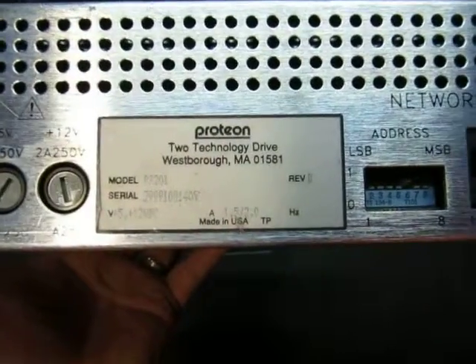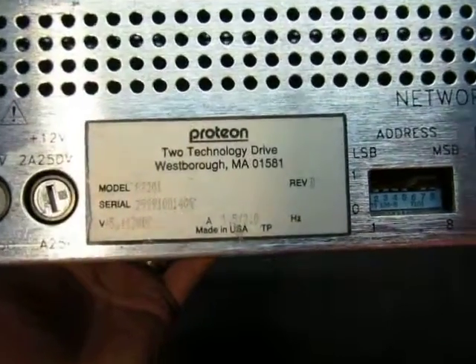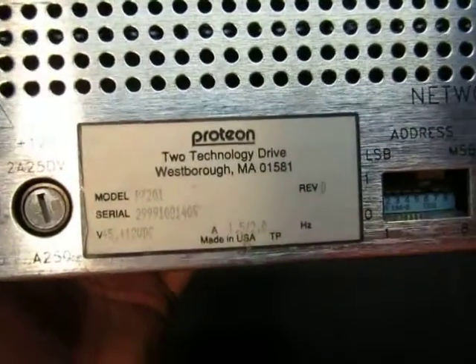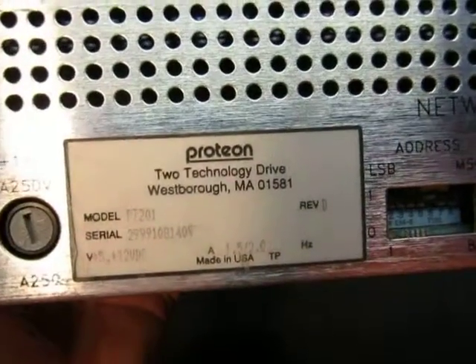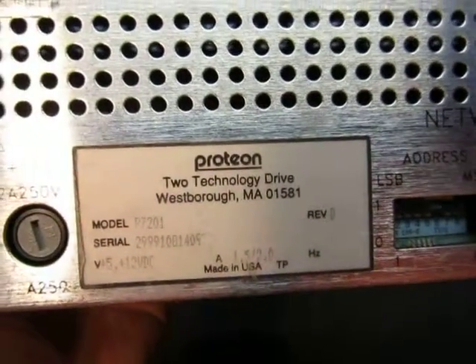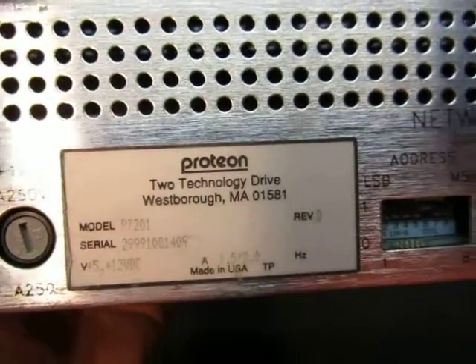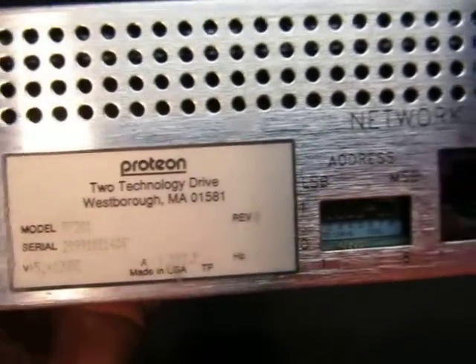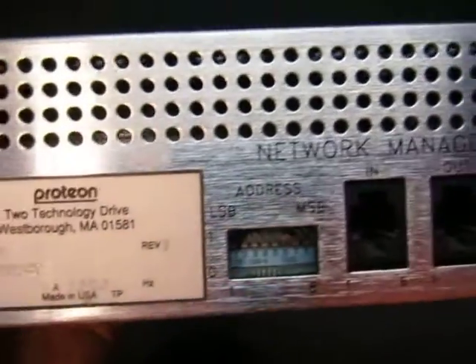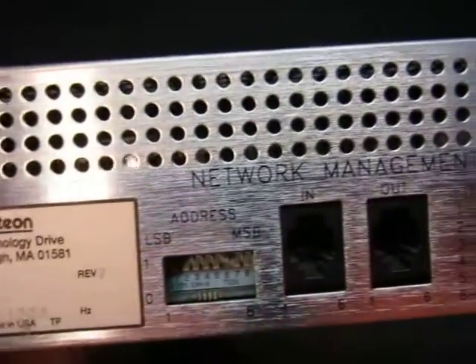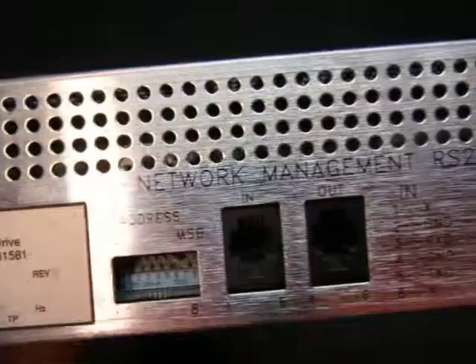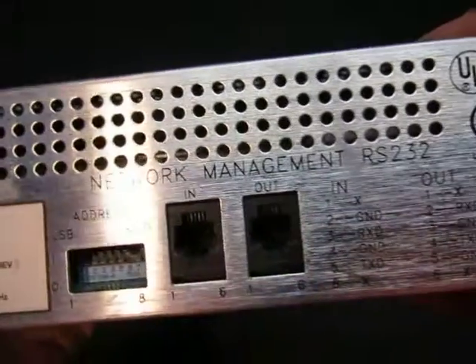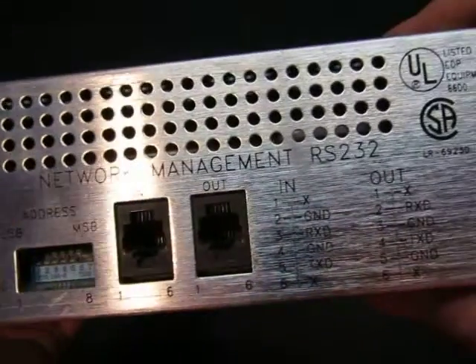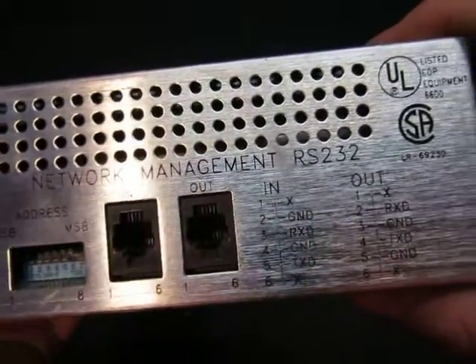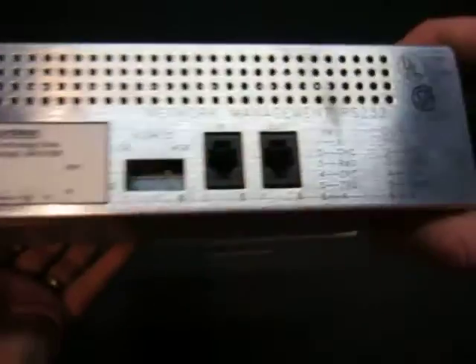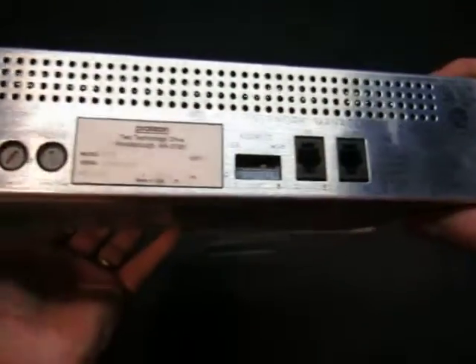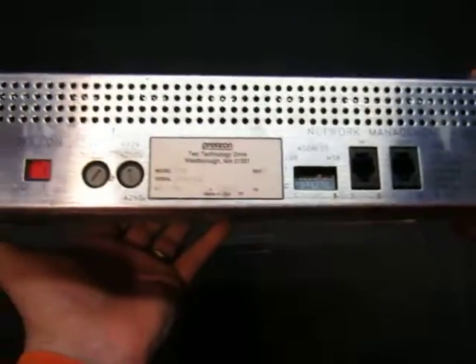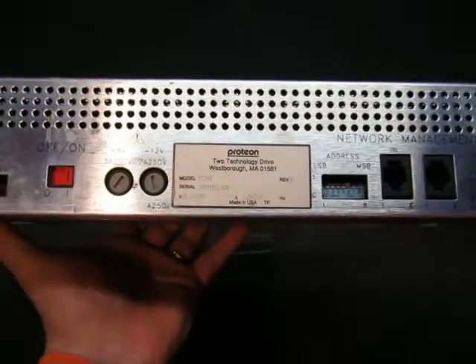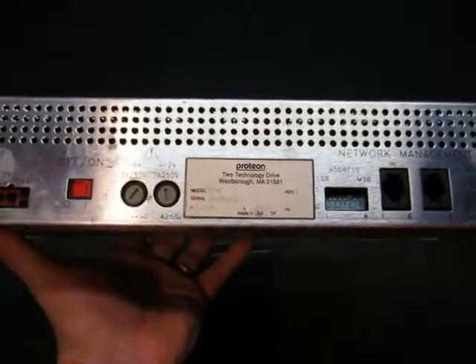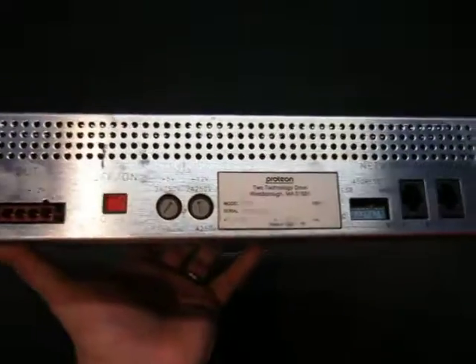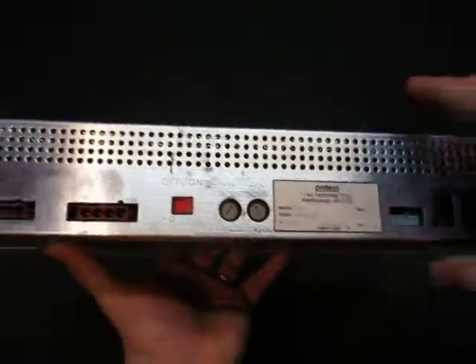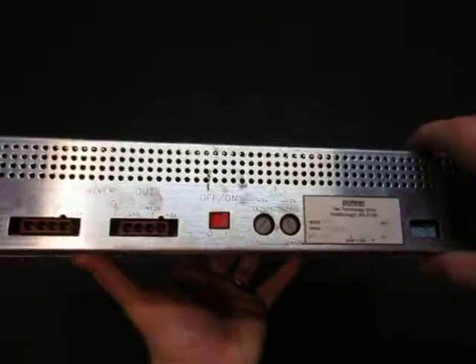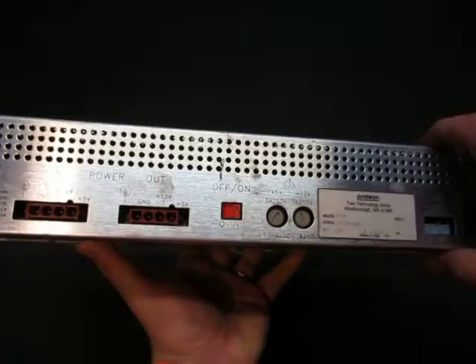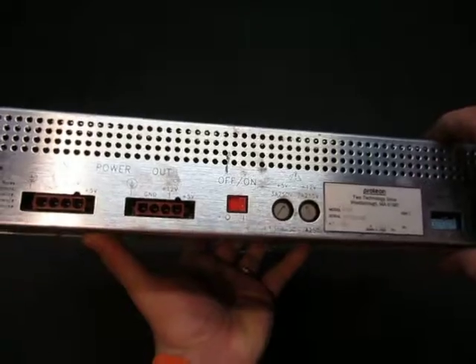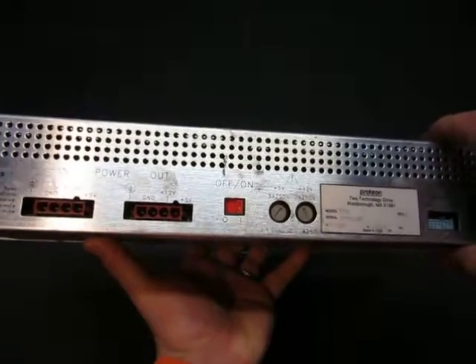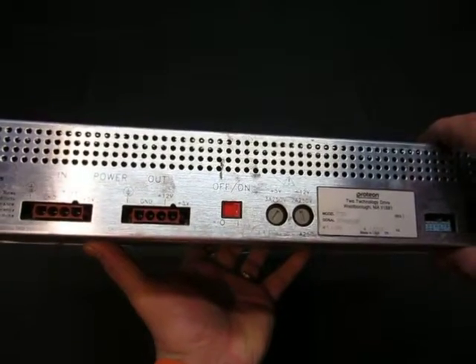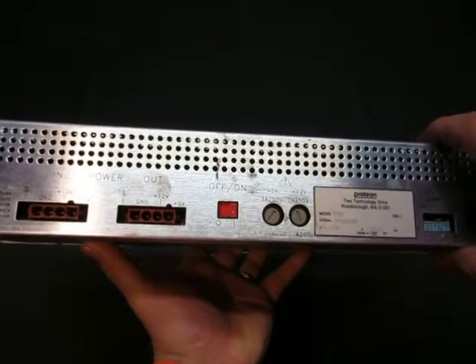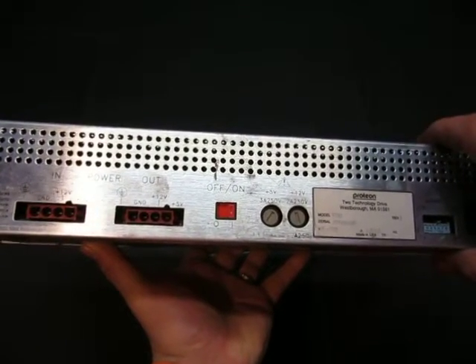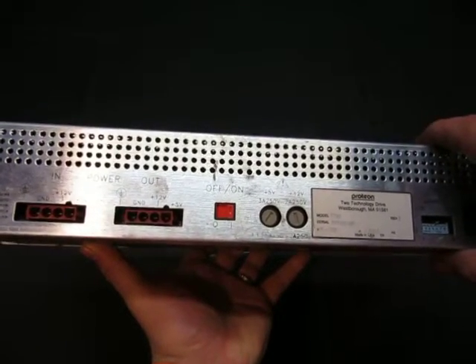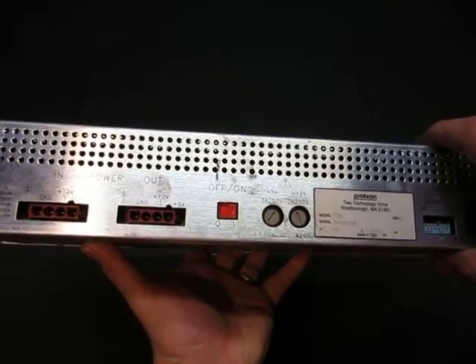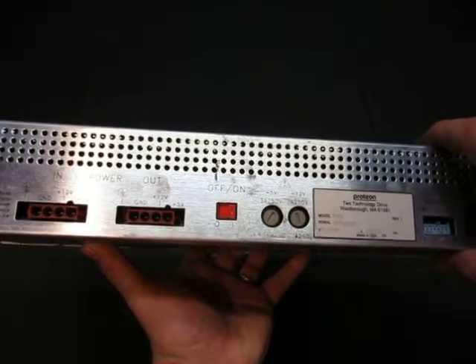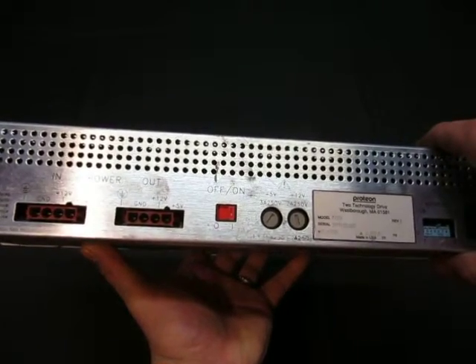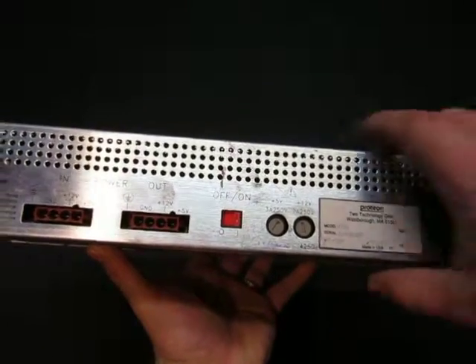P7201 is the model number. Network management, RS232 — I have no idea what this is — for use with P7900 and P7901.